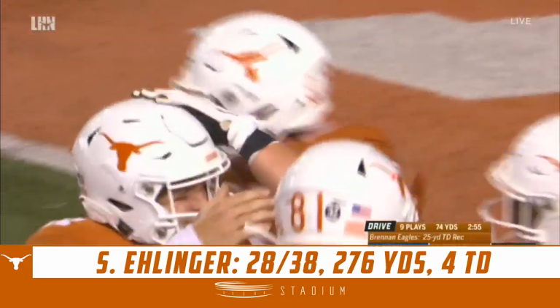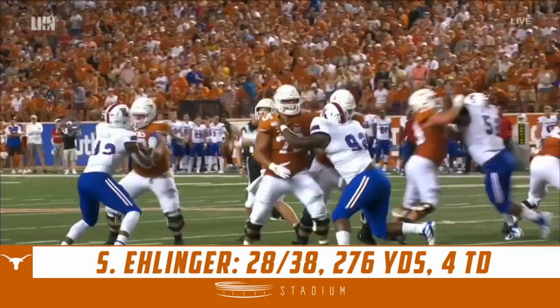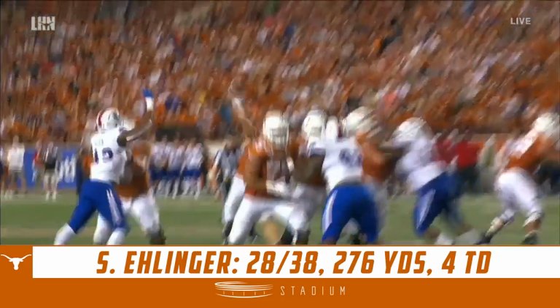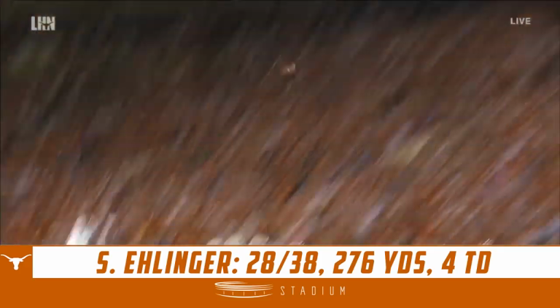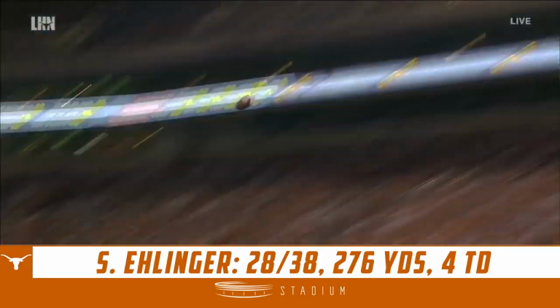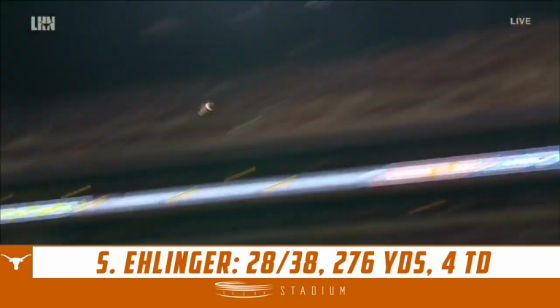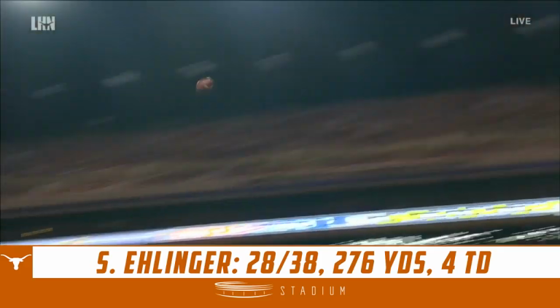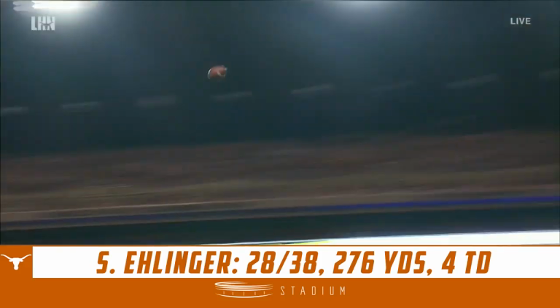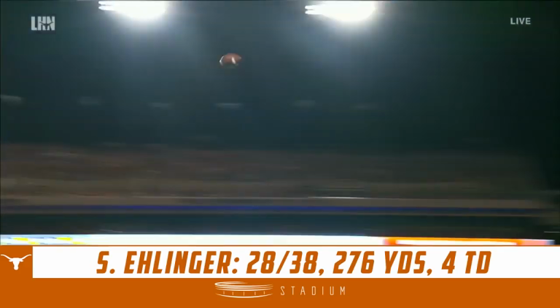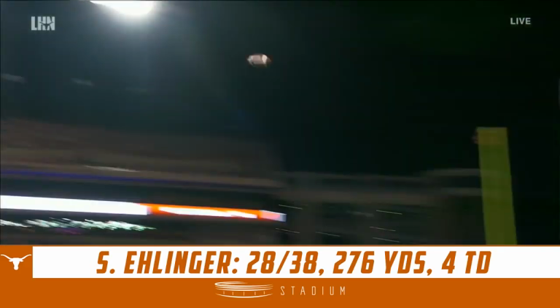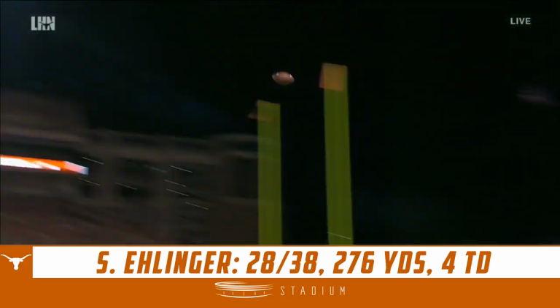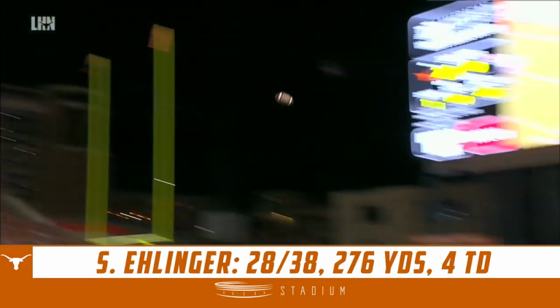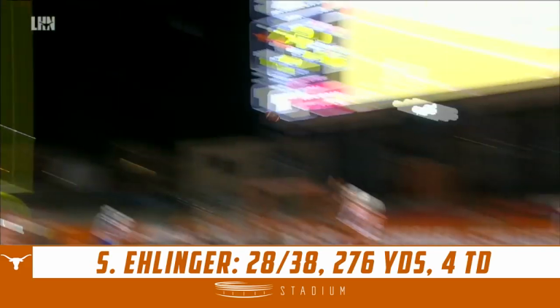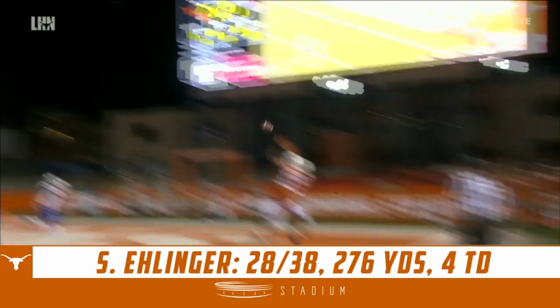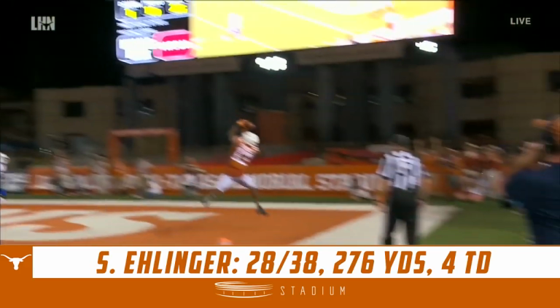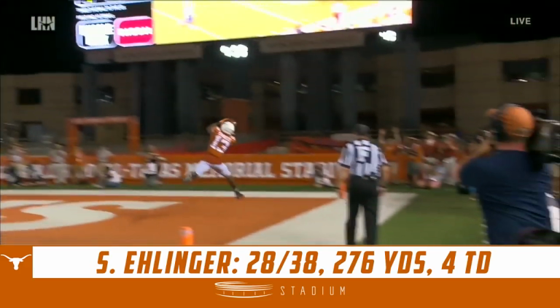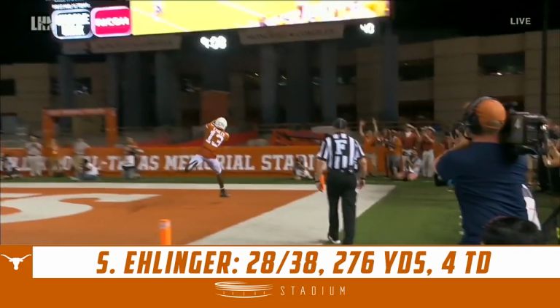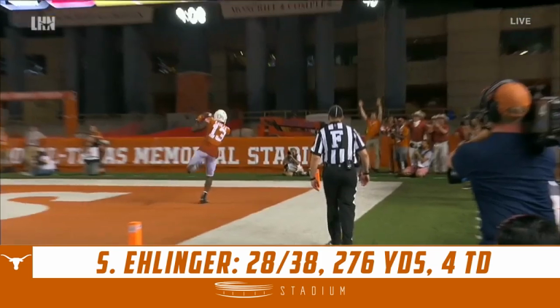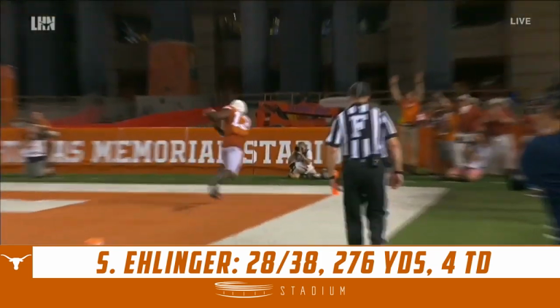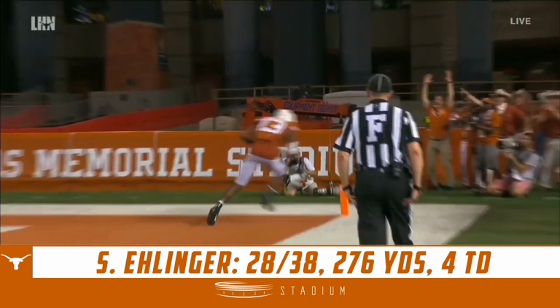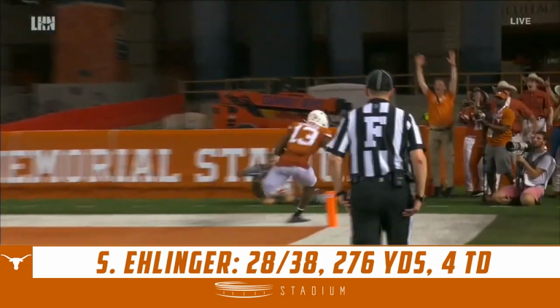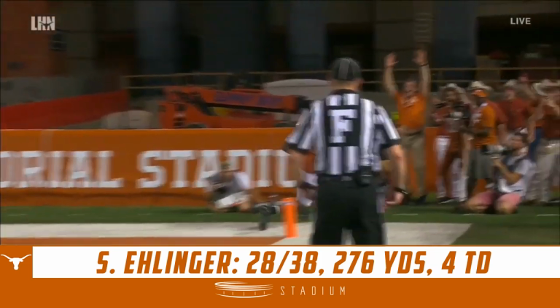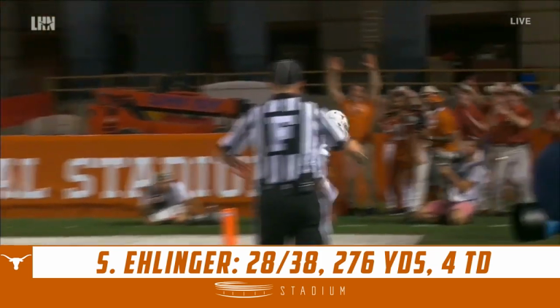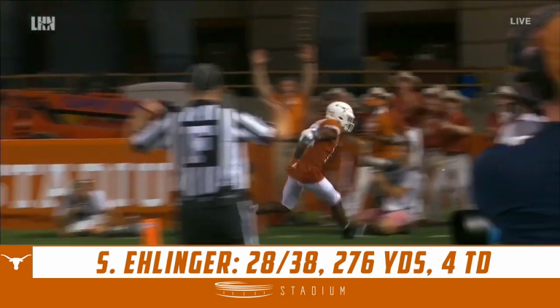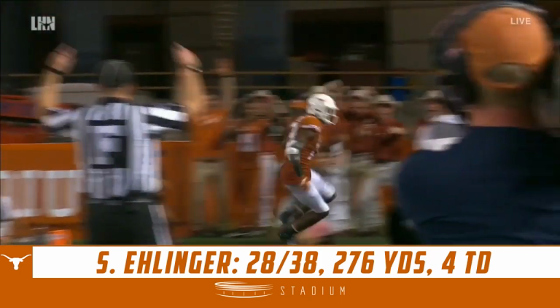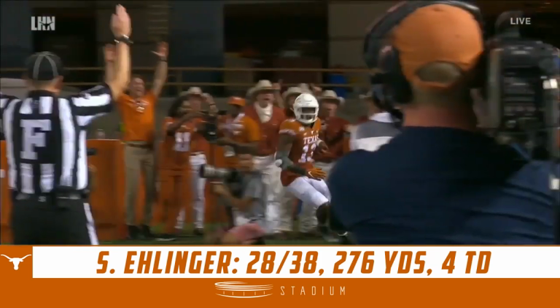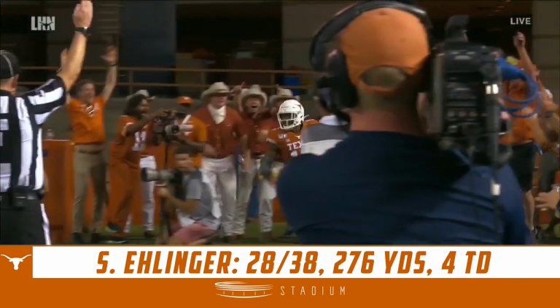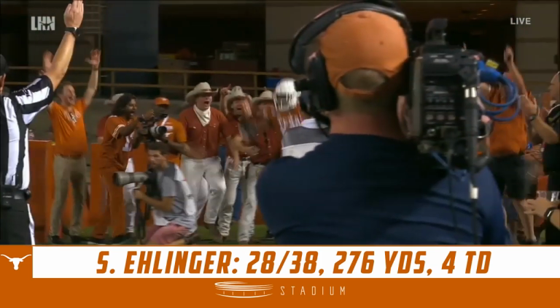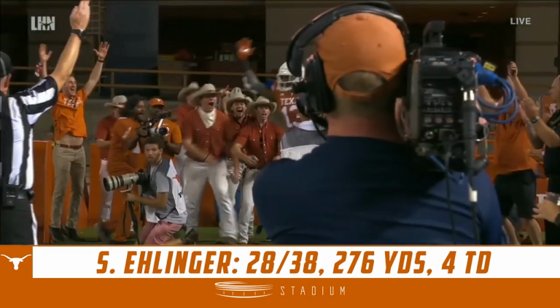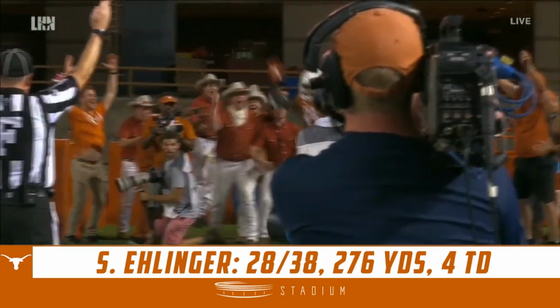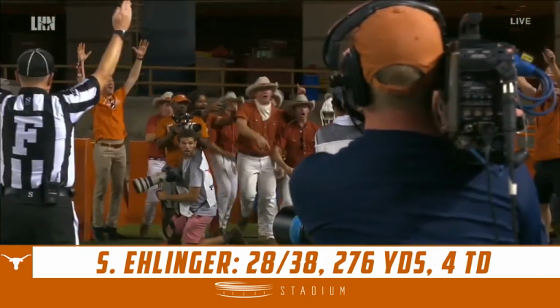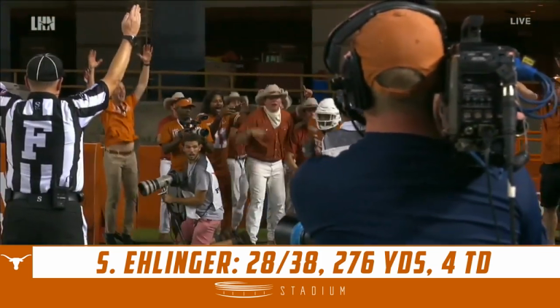All by the junior Sam Ellinger — look at the zip on that thing, put it right in the location it needed to be, and an acrobatic catch.